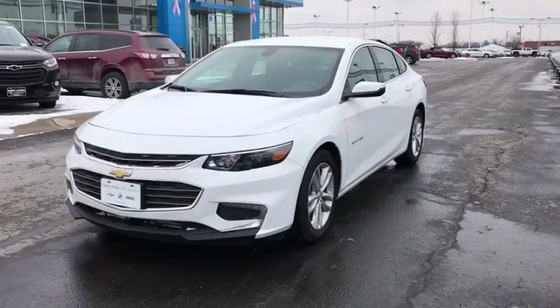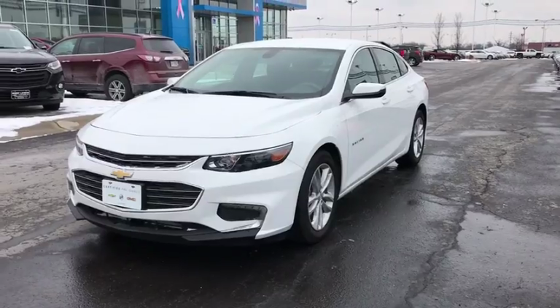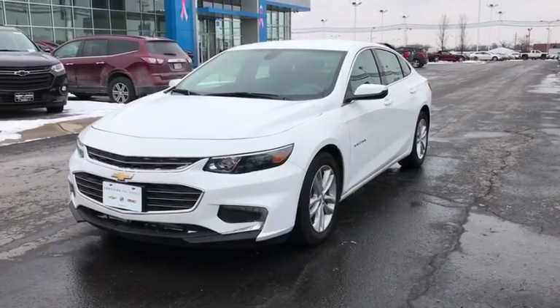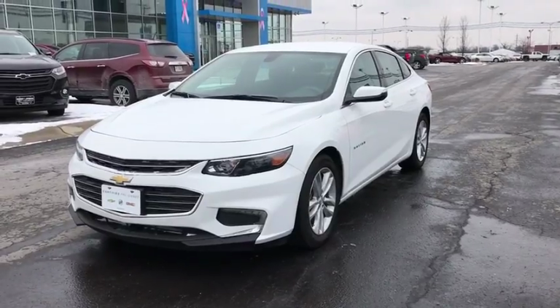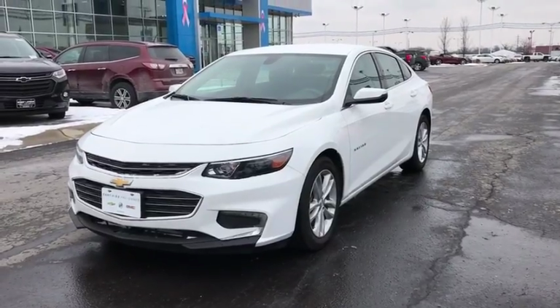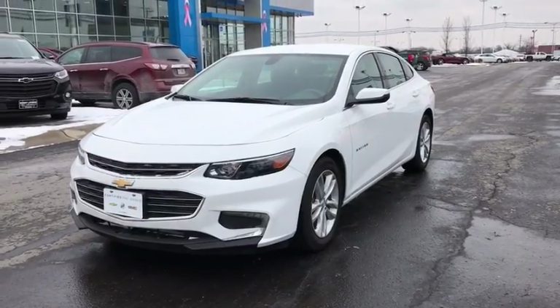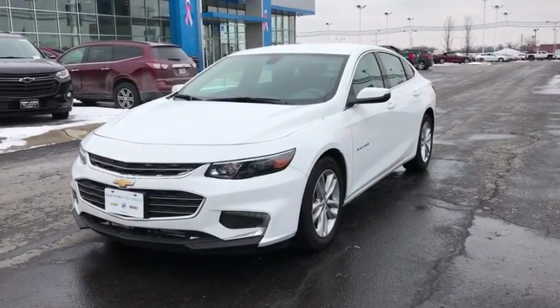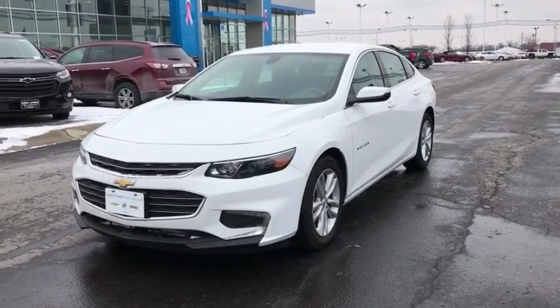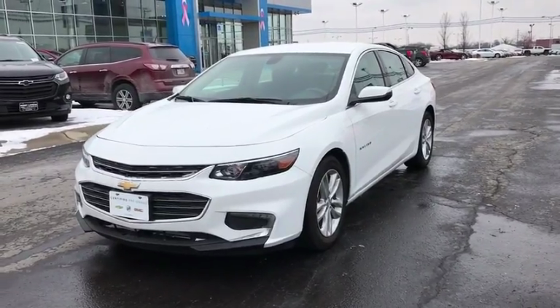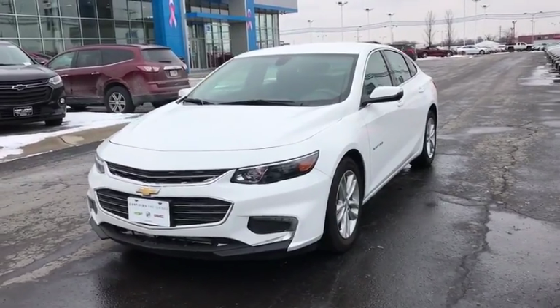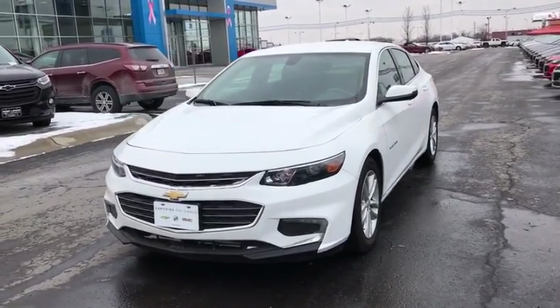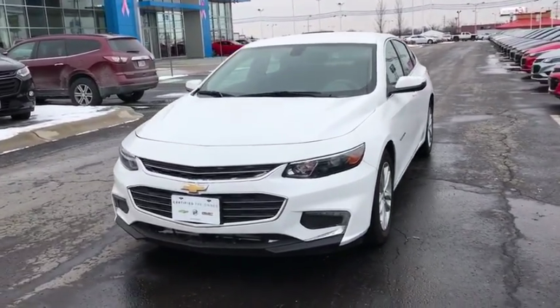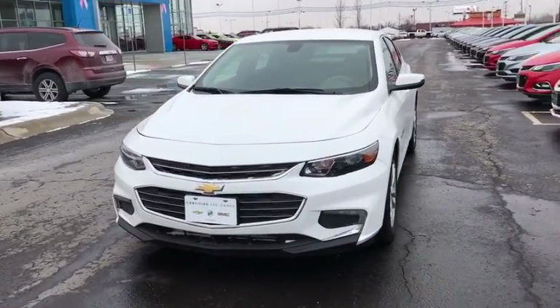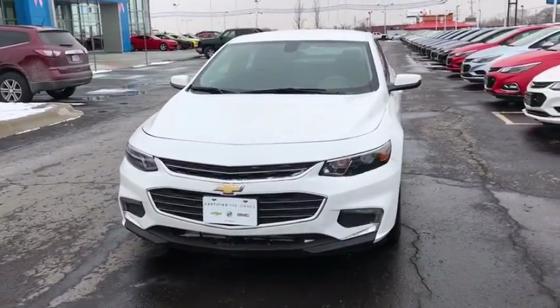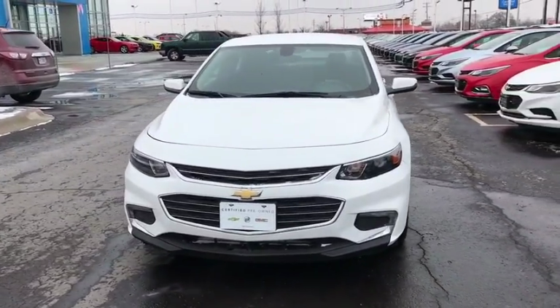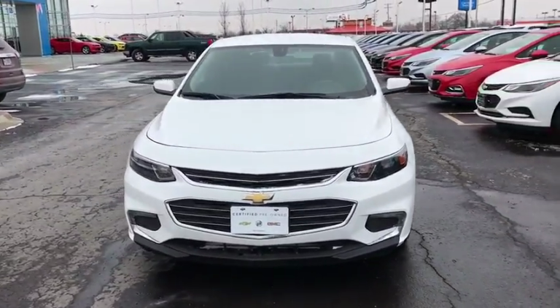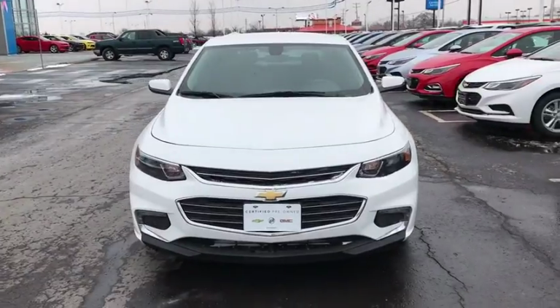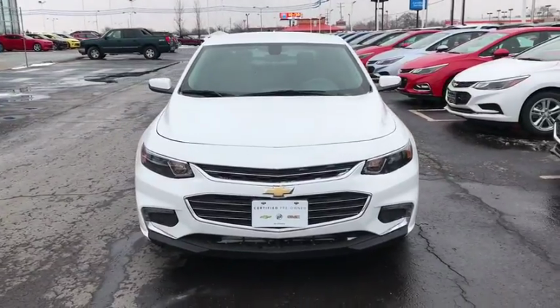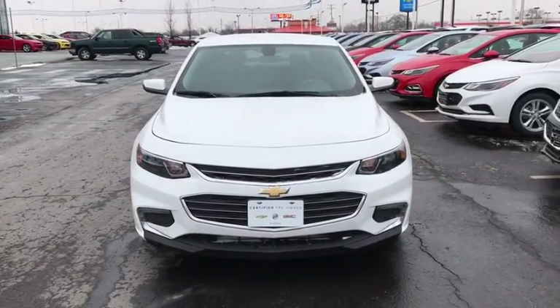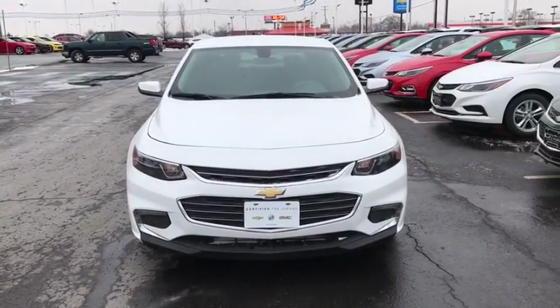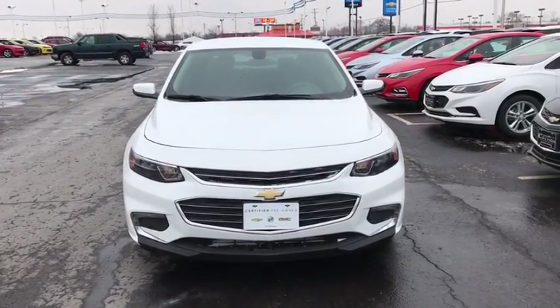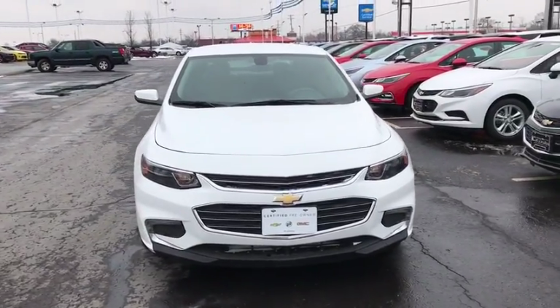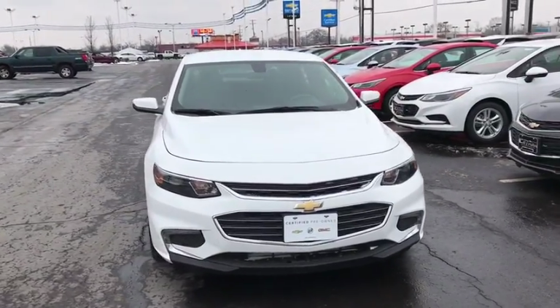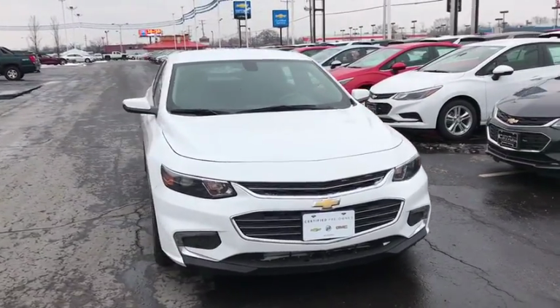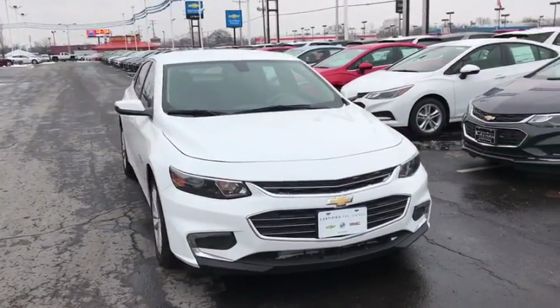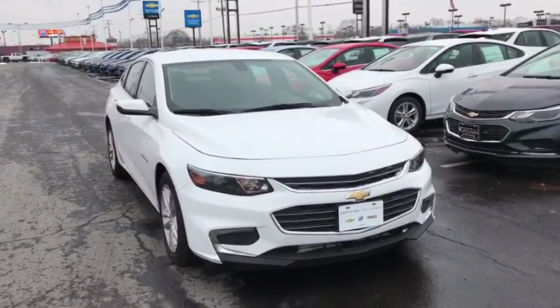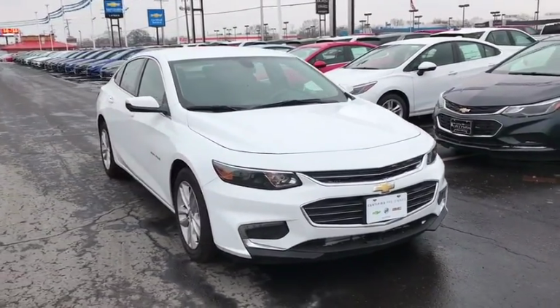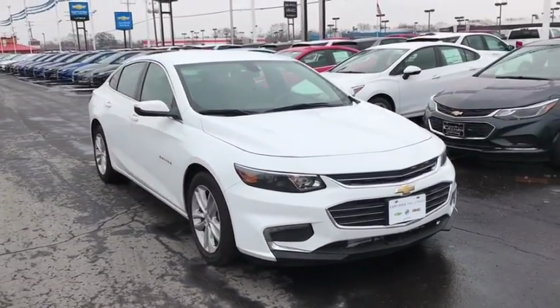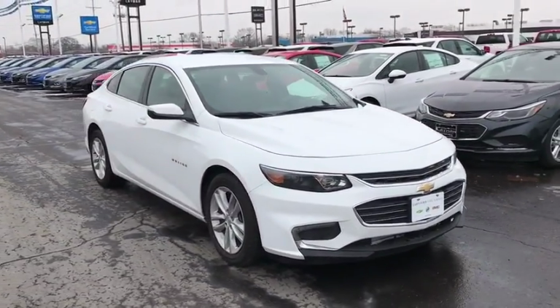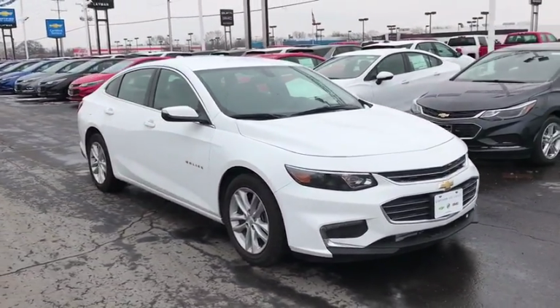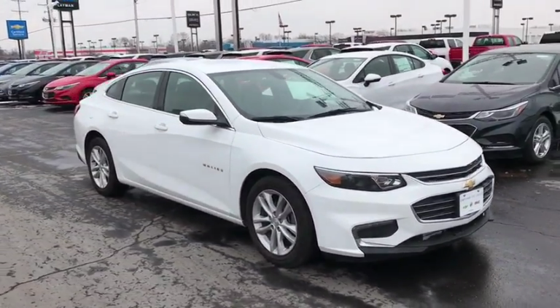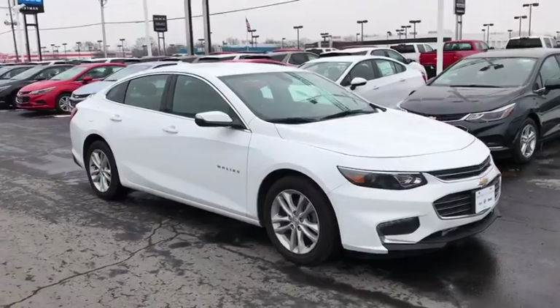The 2017 Chevrolet Malibu, a combination of performance and fuel economy. The Malibu is a great commuting car. This vehicle has less than 20,000 miles.